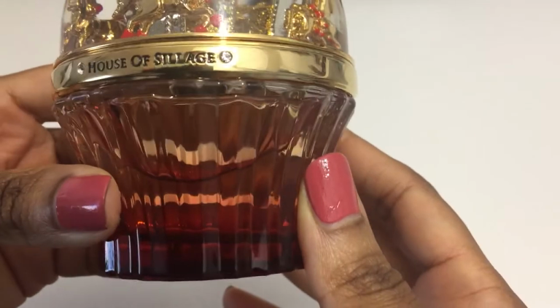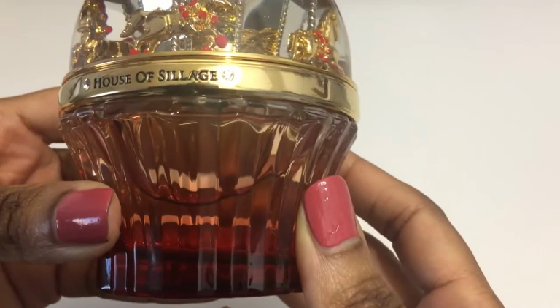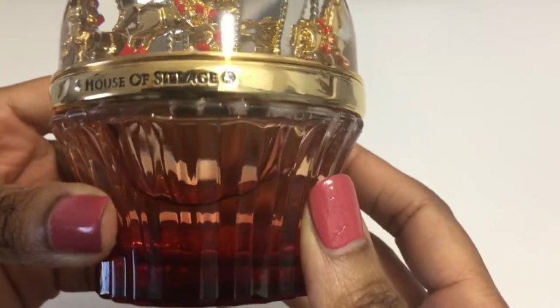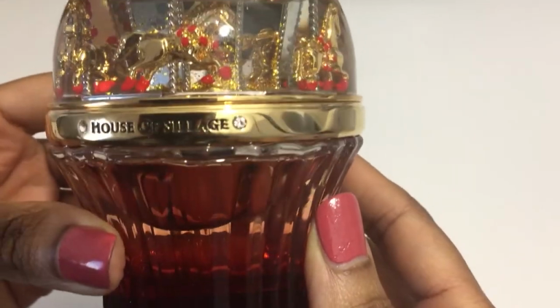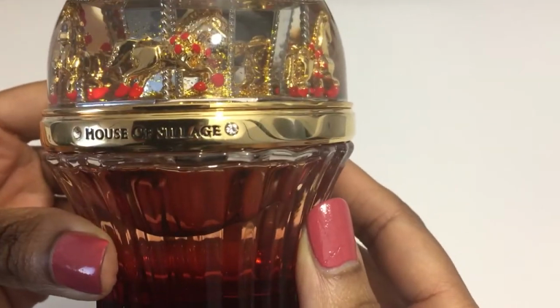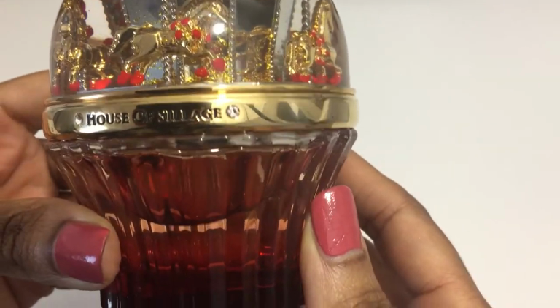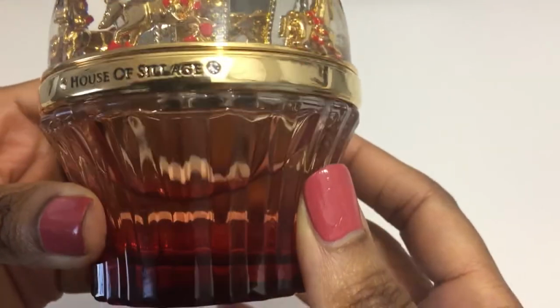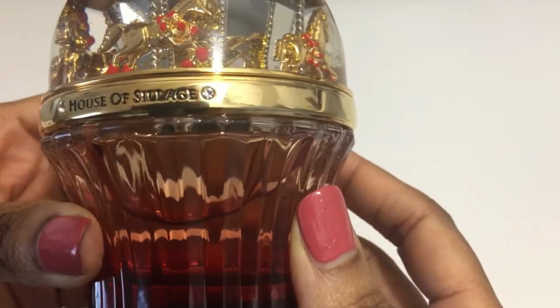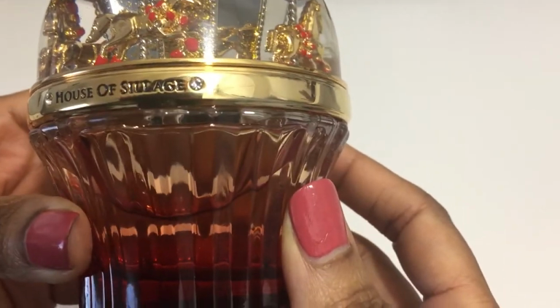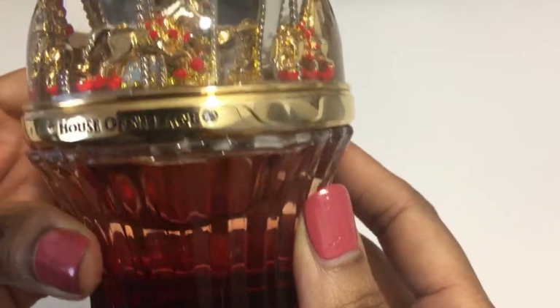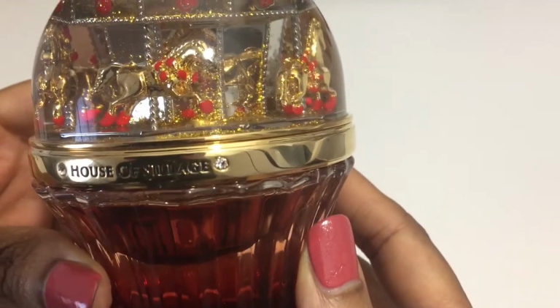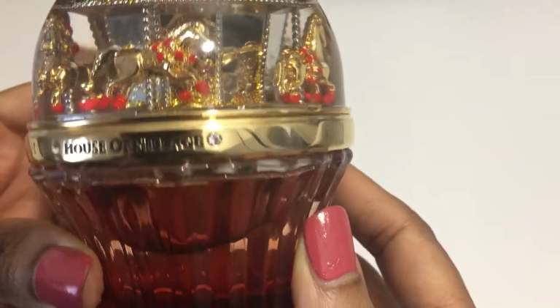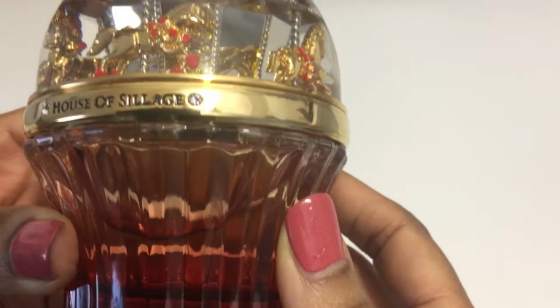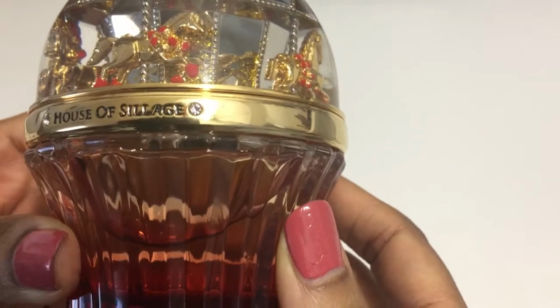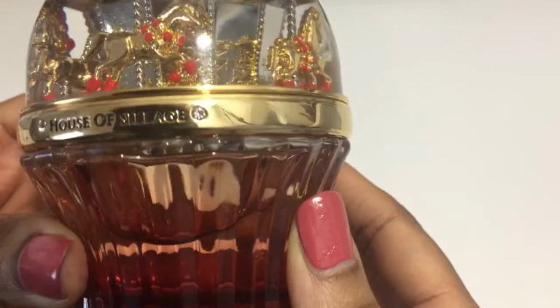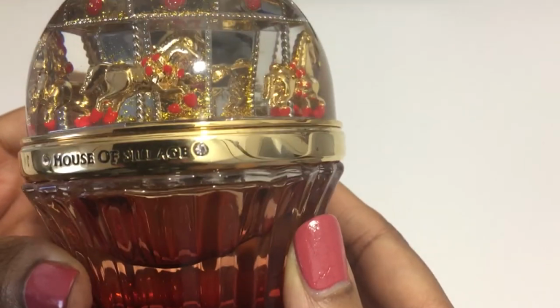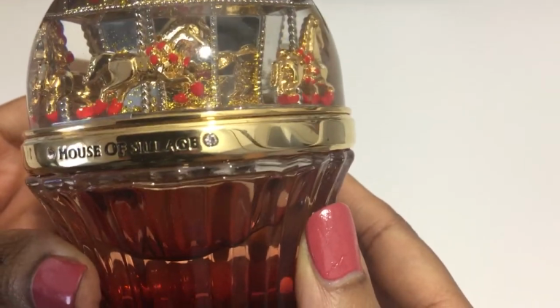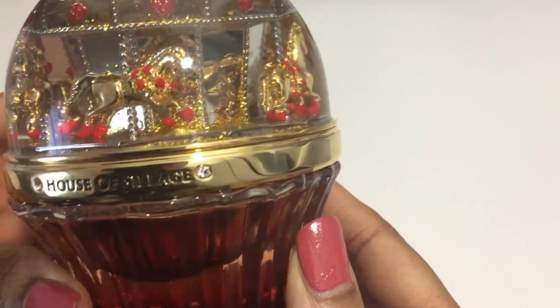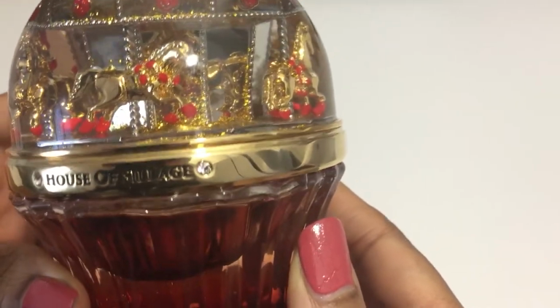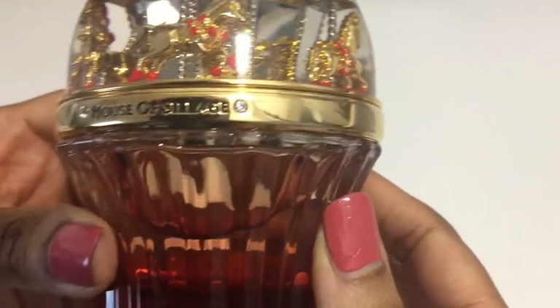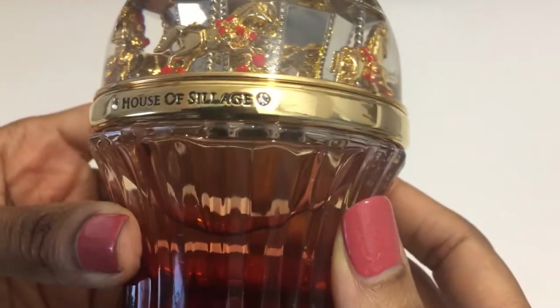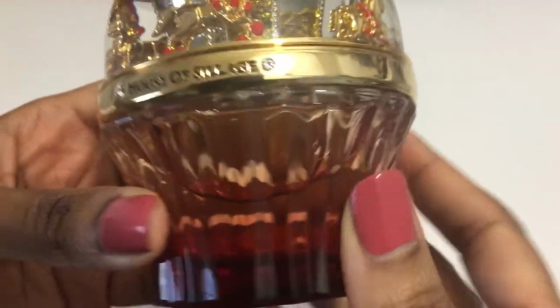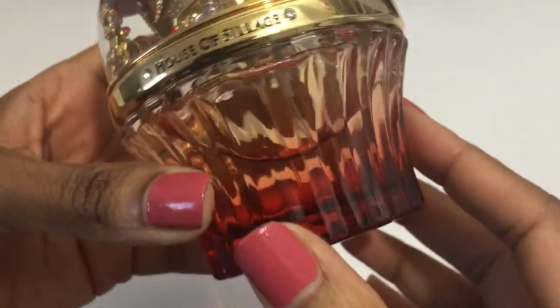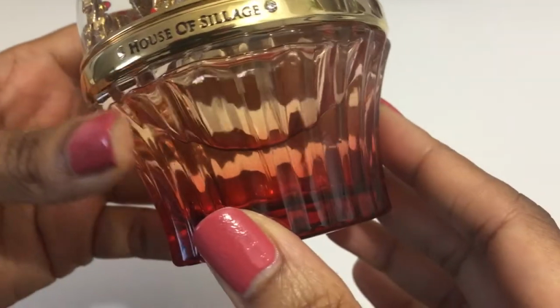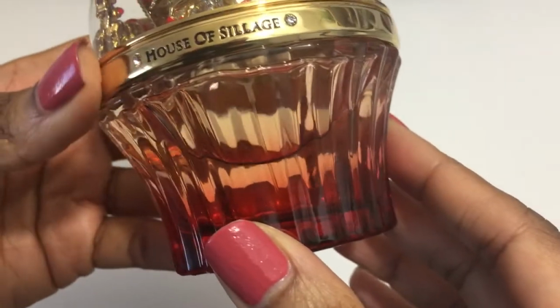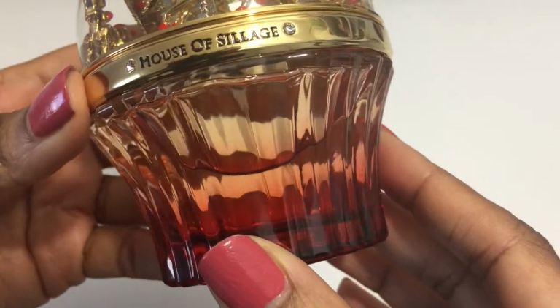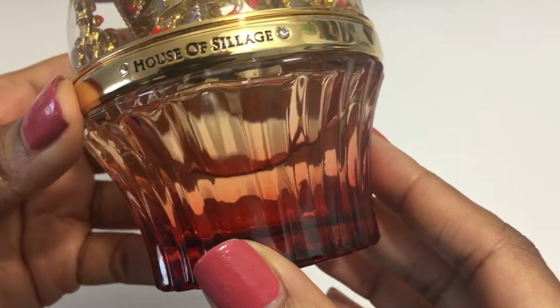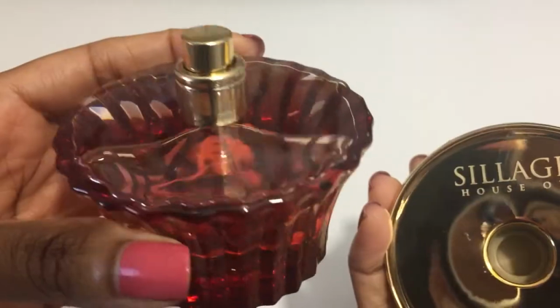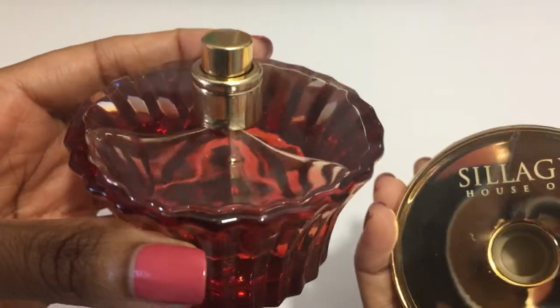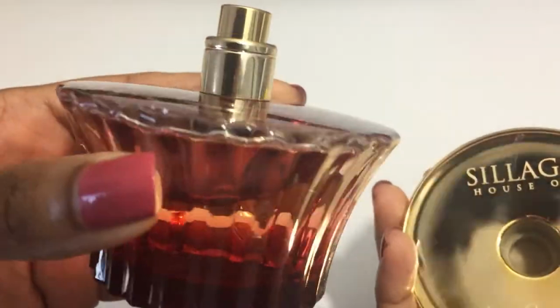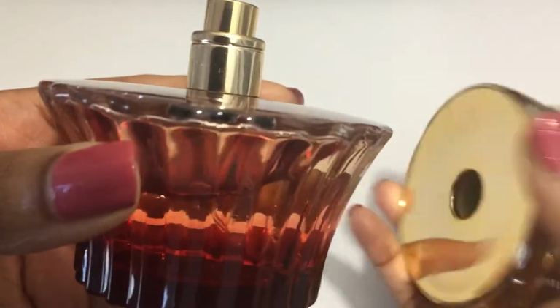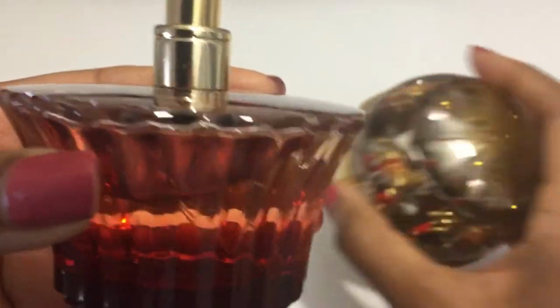Heart notes: orange blossom, raspberry, and gardenia. Base notes: amber, musk, vanilla, and solar notes. Now let's try it out.